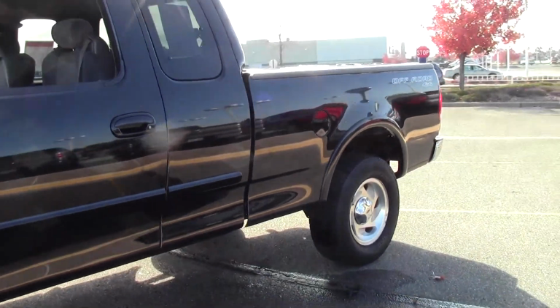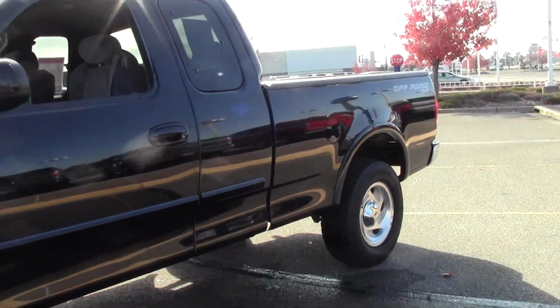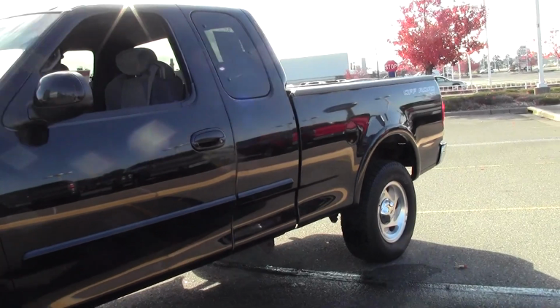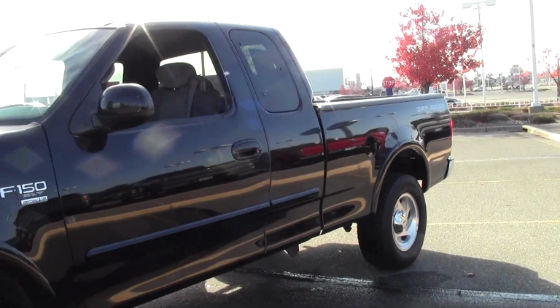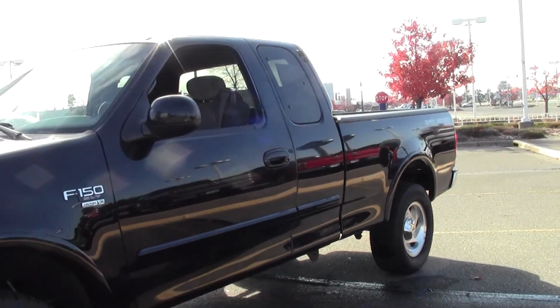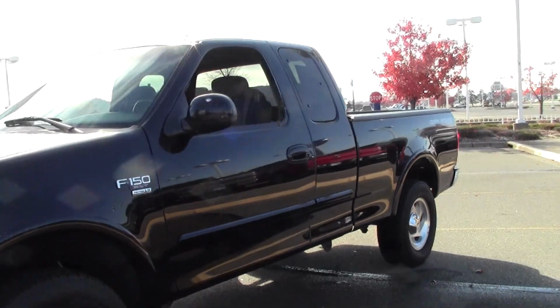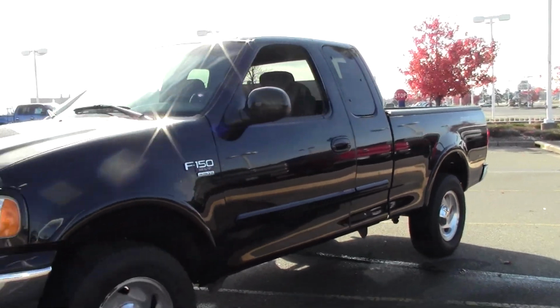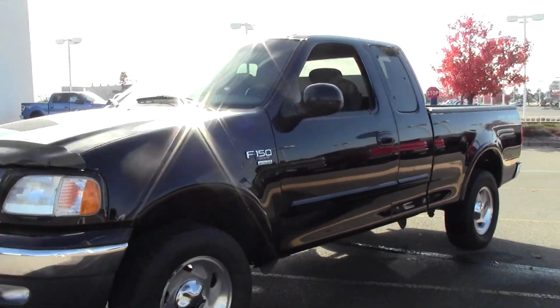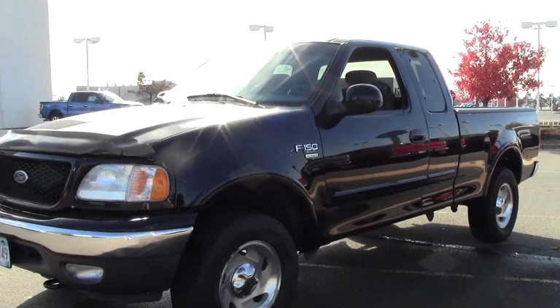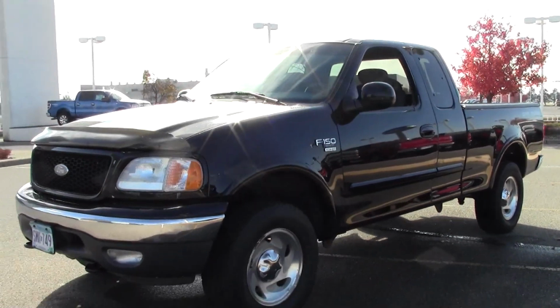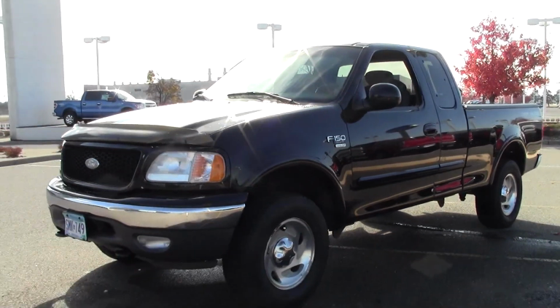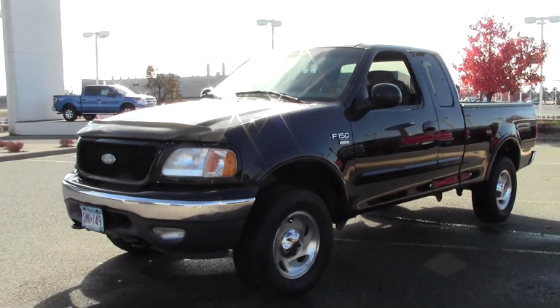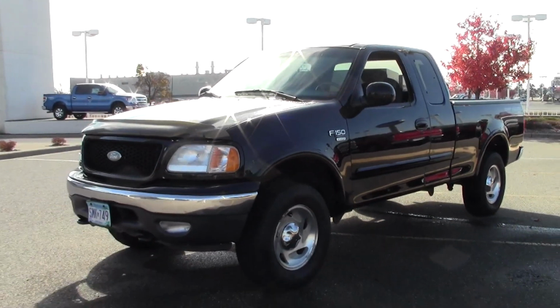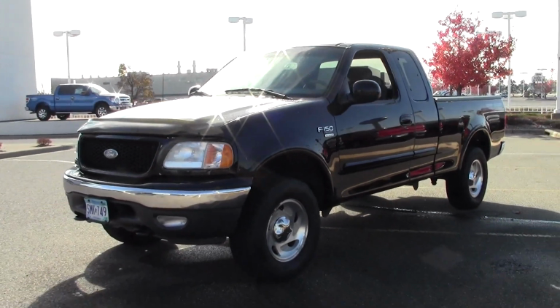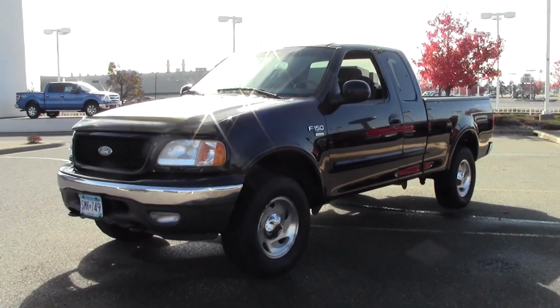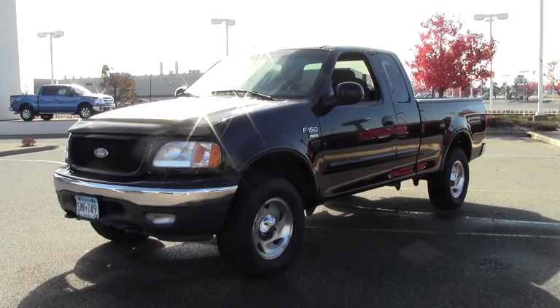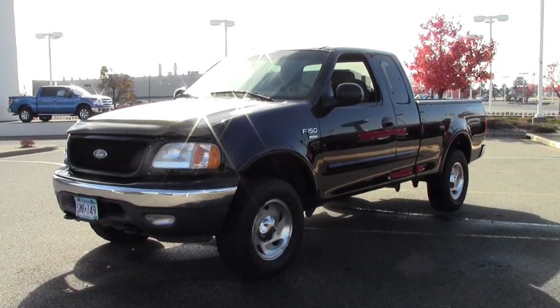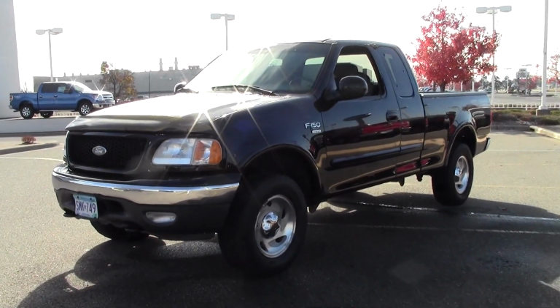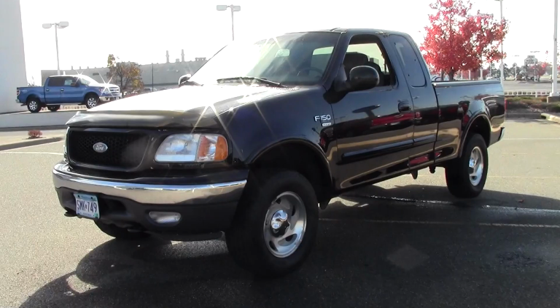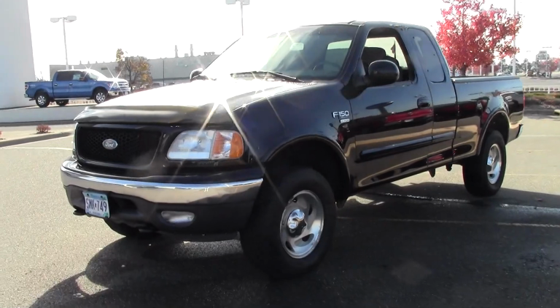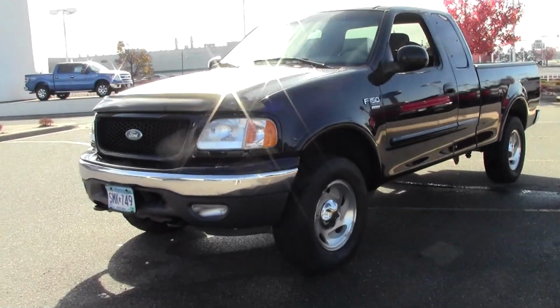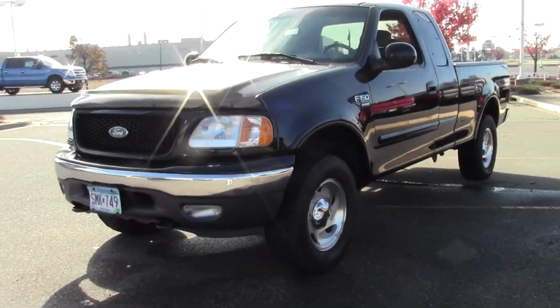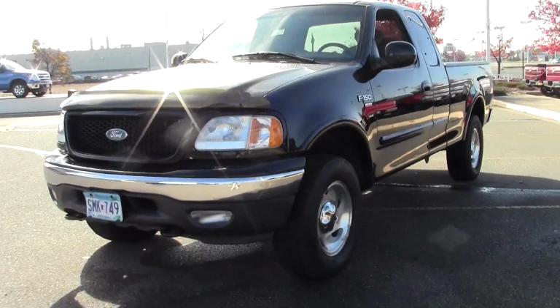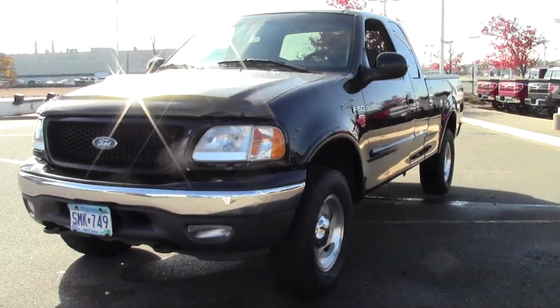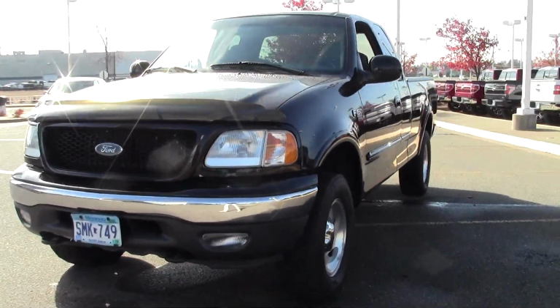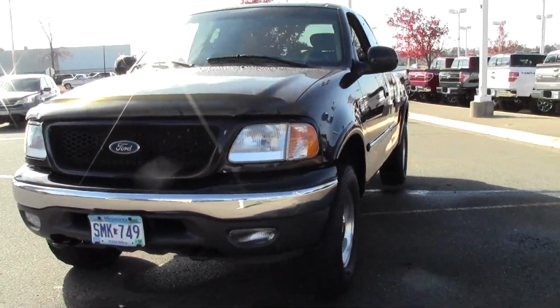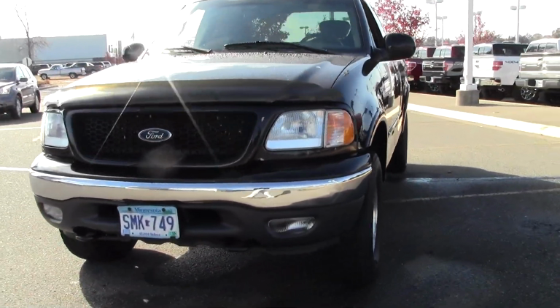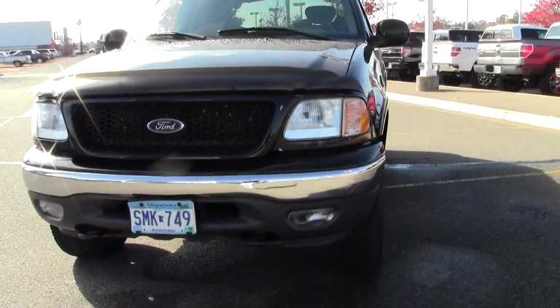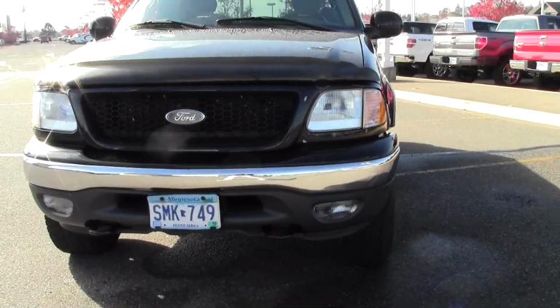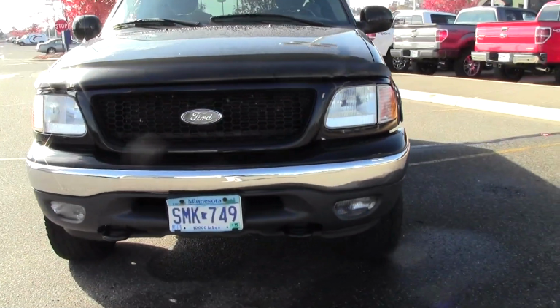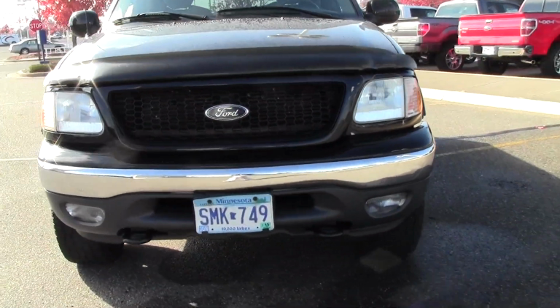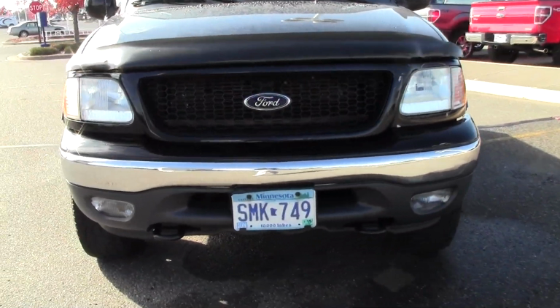Just a great solid pickup, cloth seats, bed liner — great secondary vehicle in the wintertime.